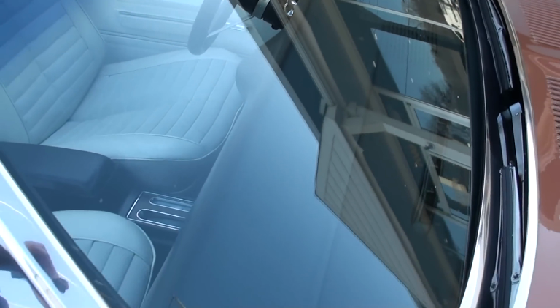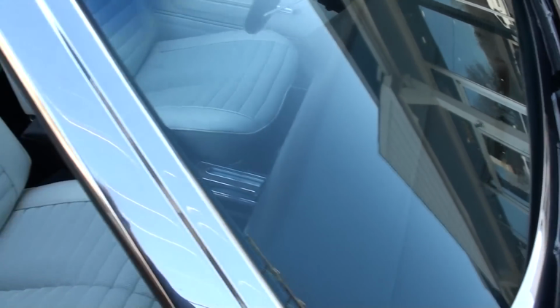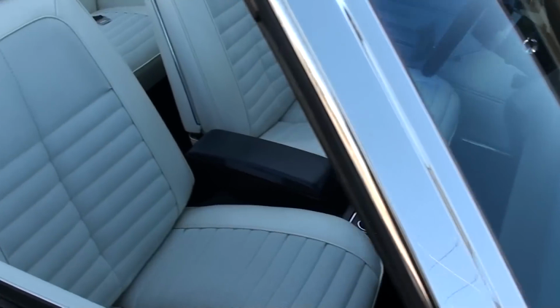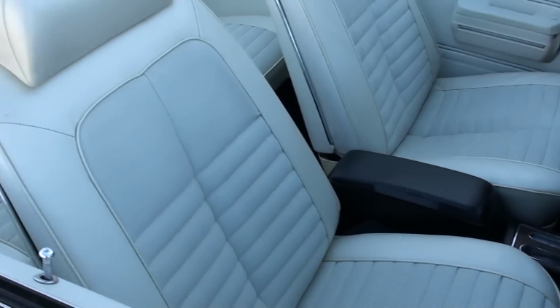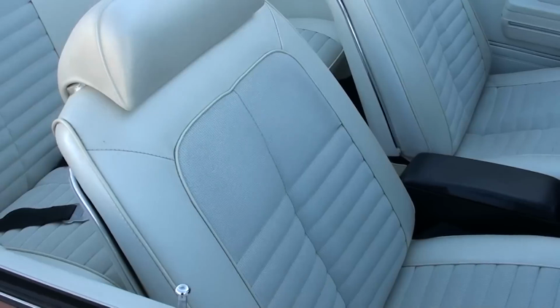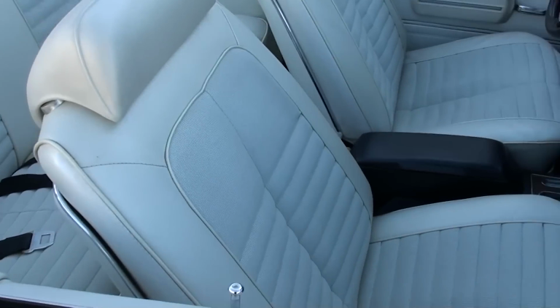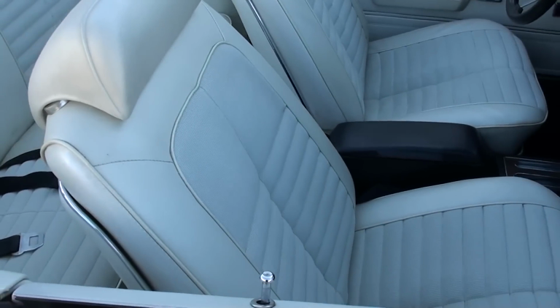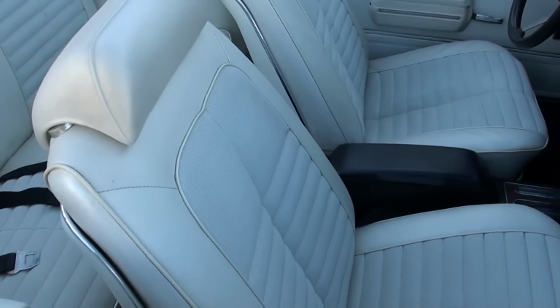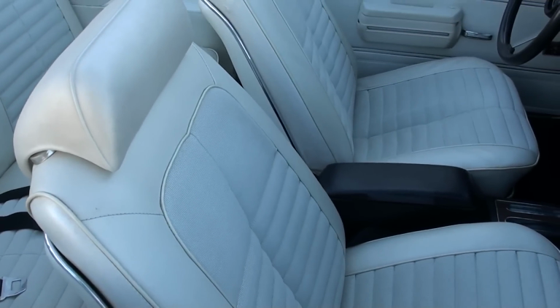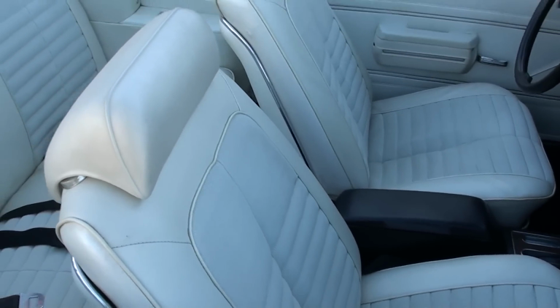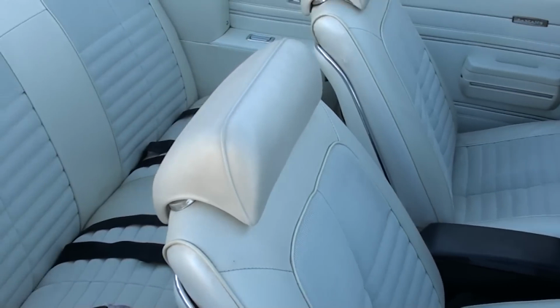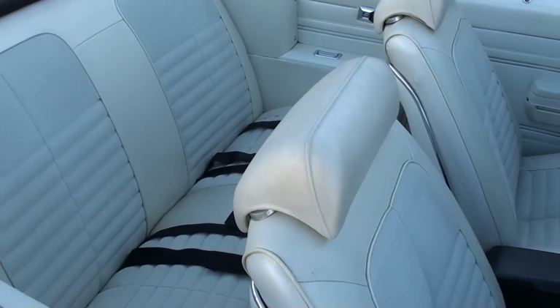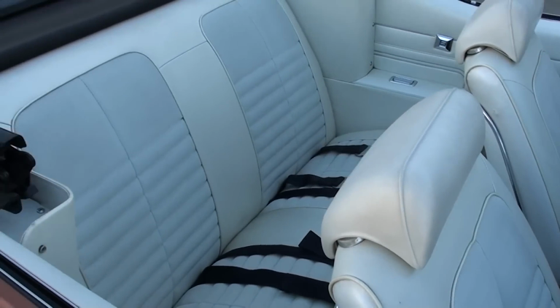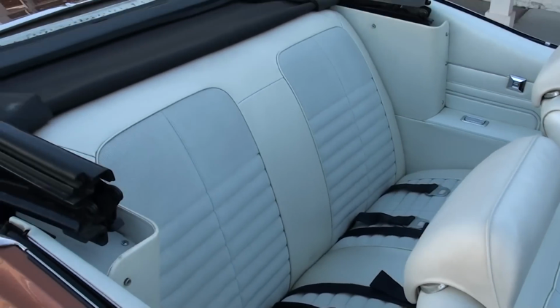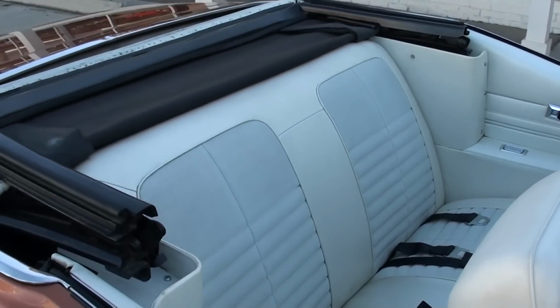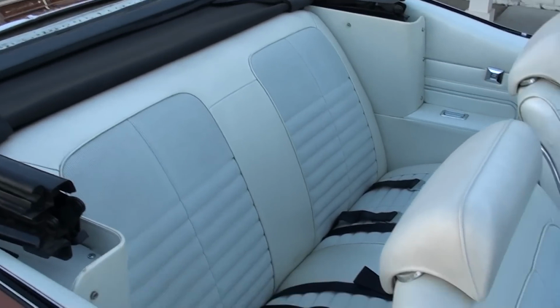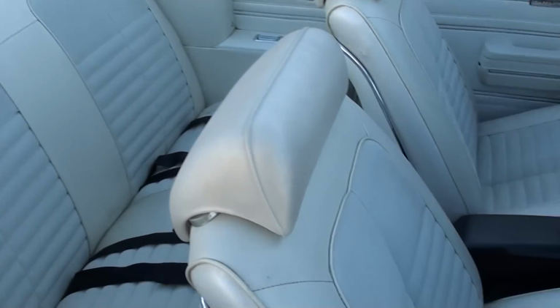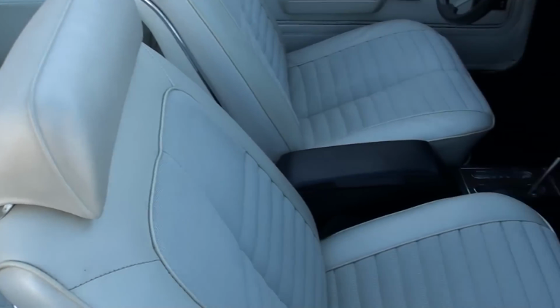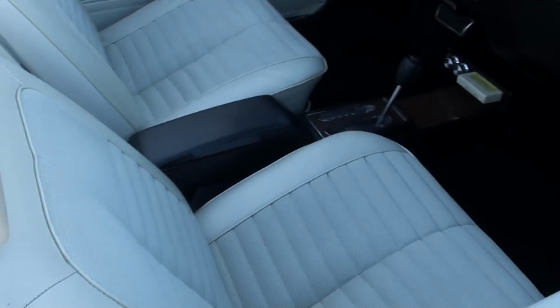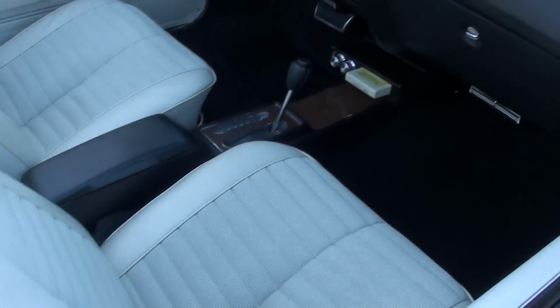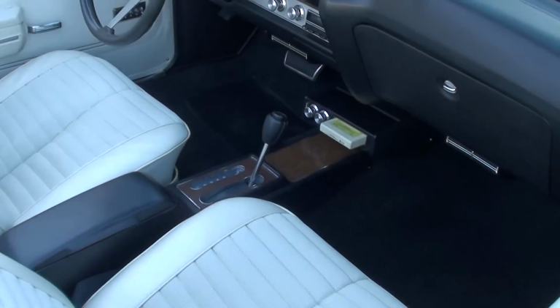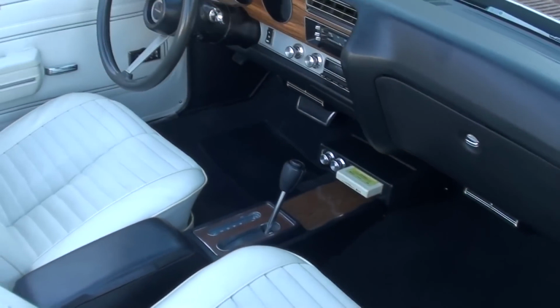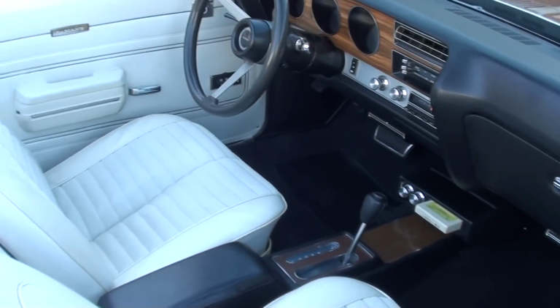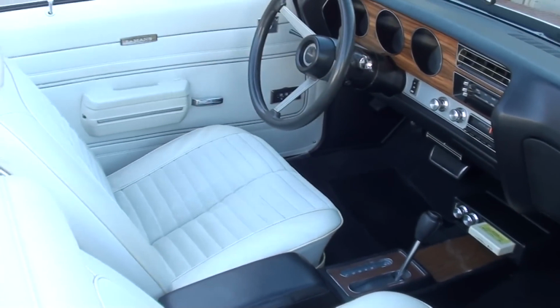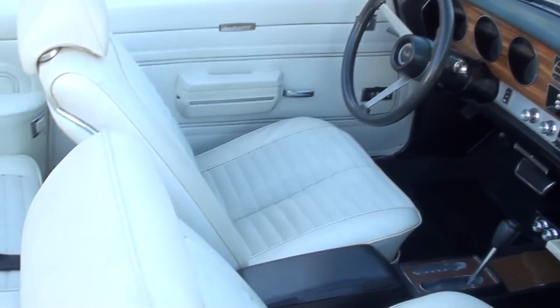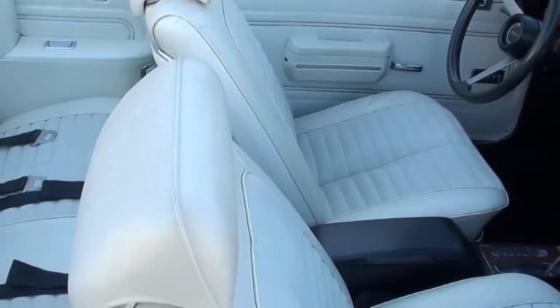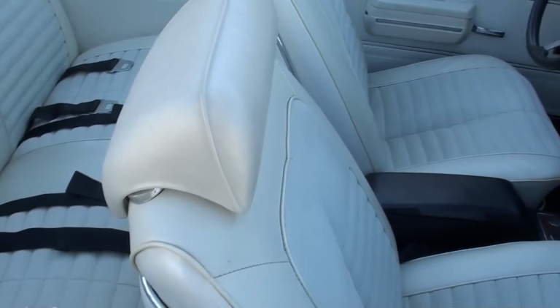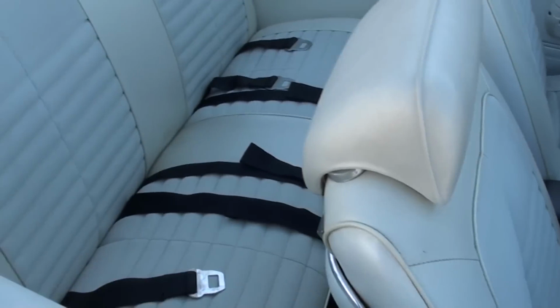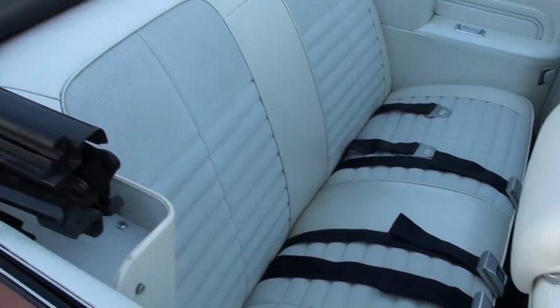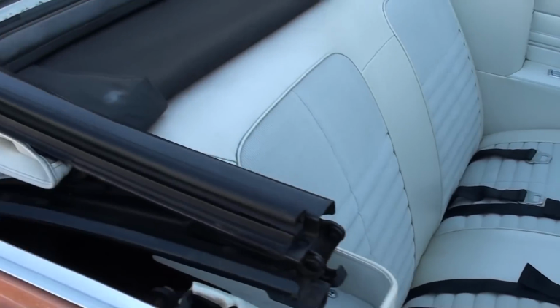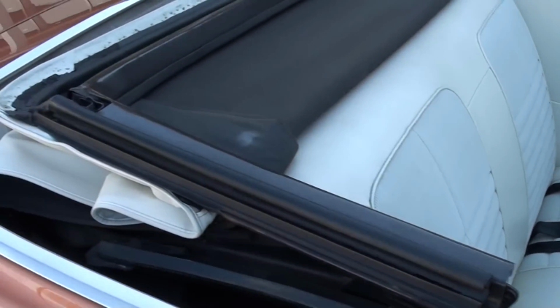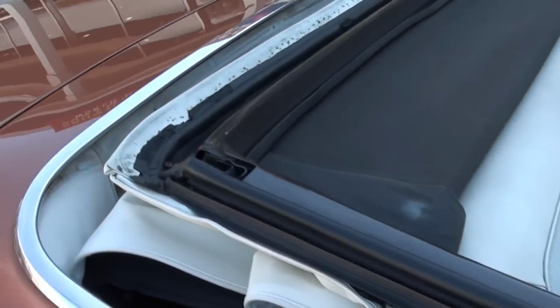Factory tinted glass. Again, that's the original interior. I apologize — I meant to have Jay put the top up, but I saw the sun poke out so I kind of flew out here. But a ton of options: tilt wheel, power windows, air, power top.